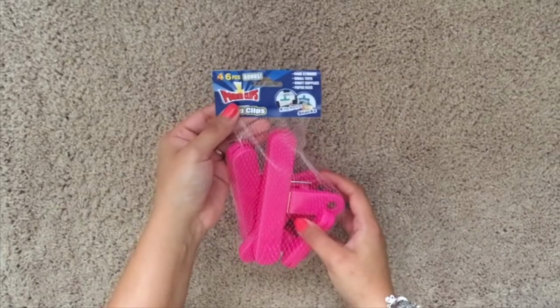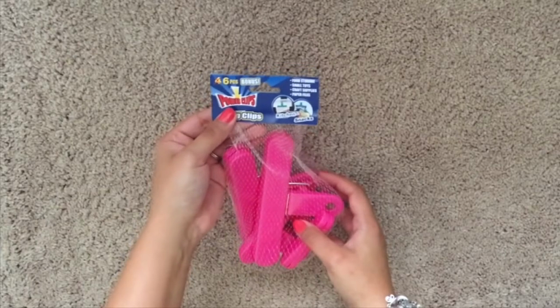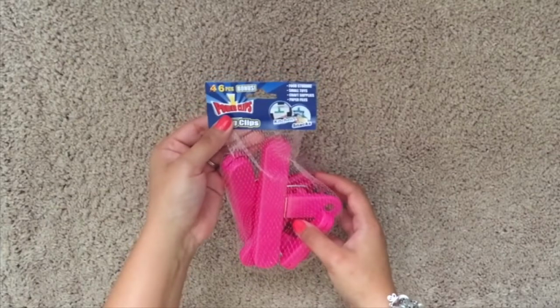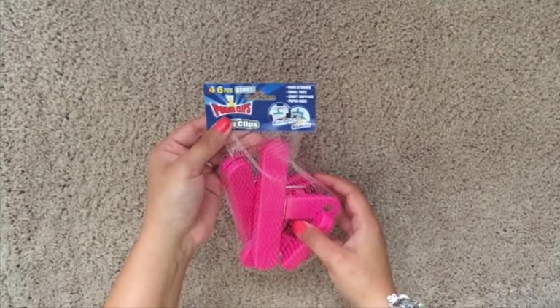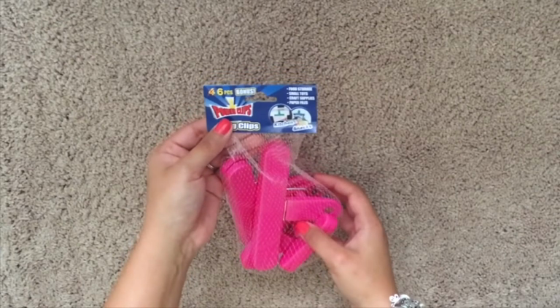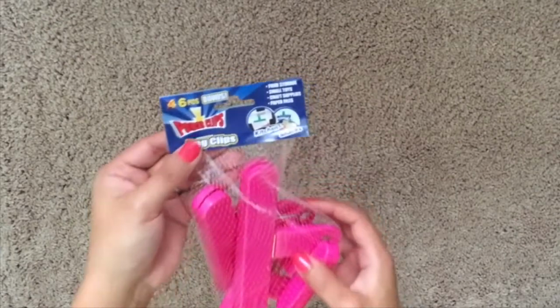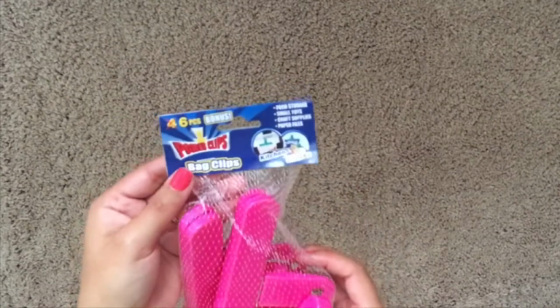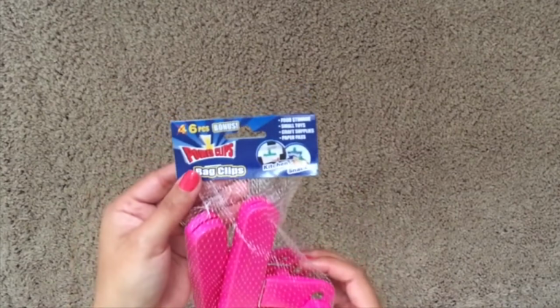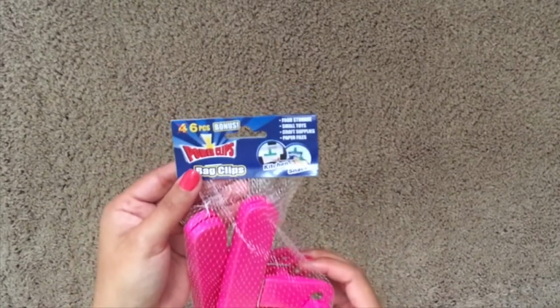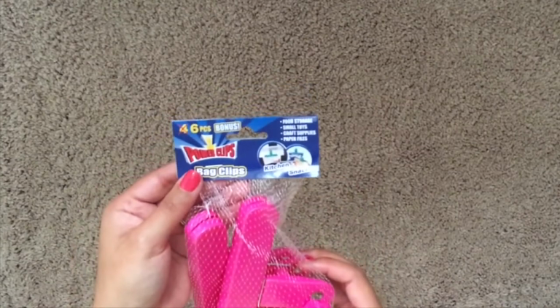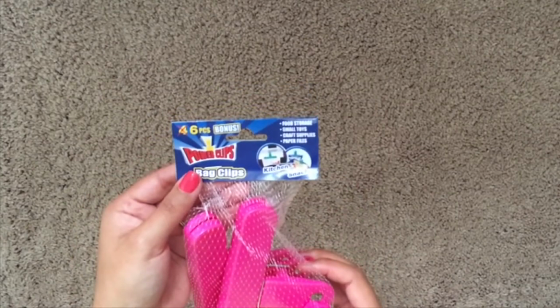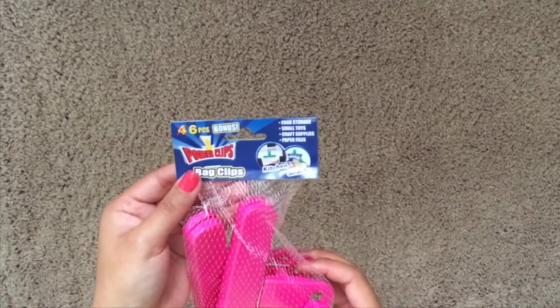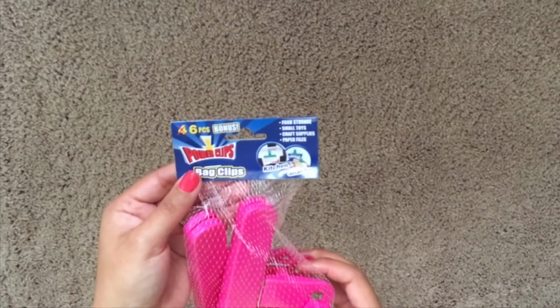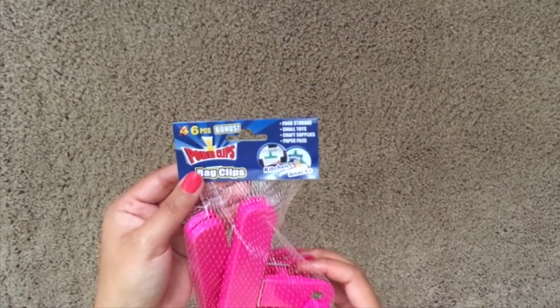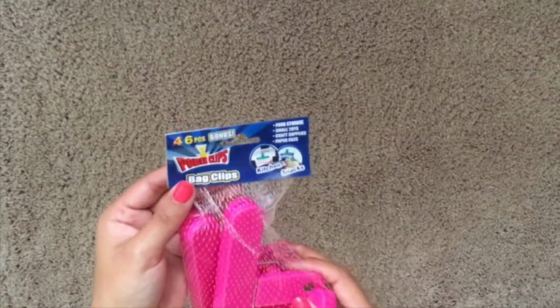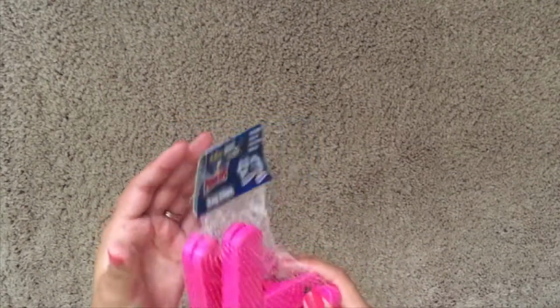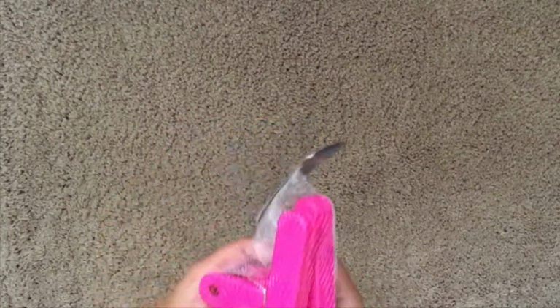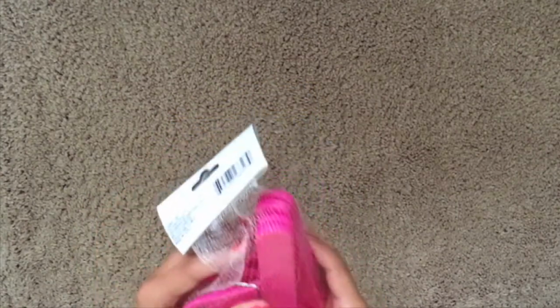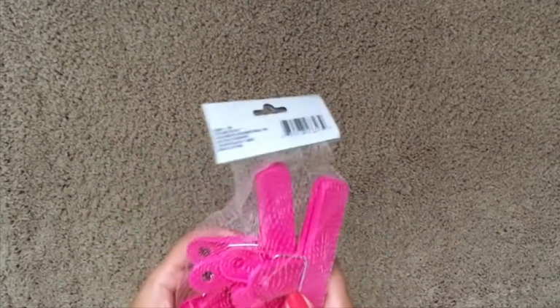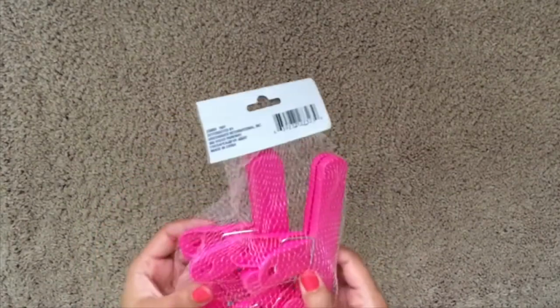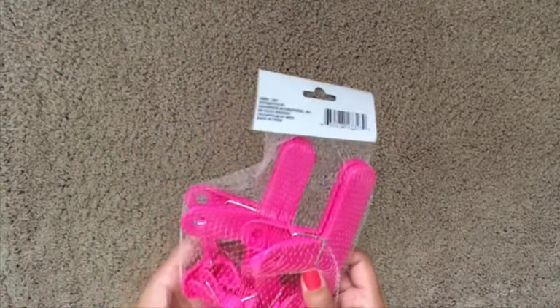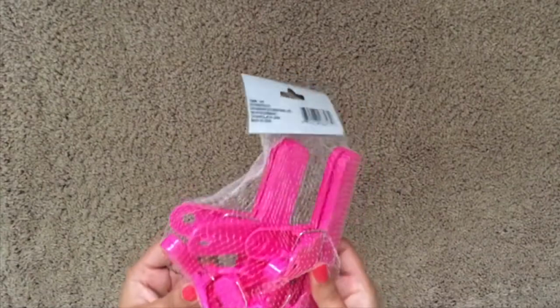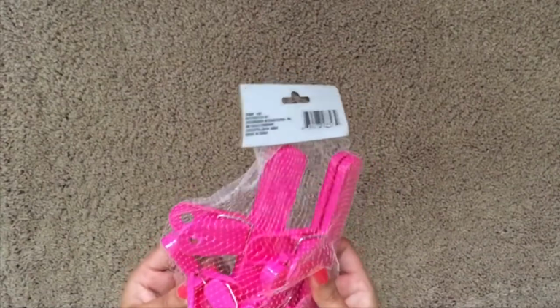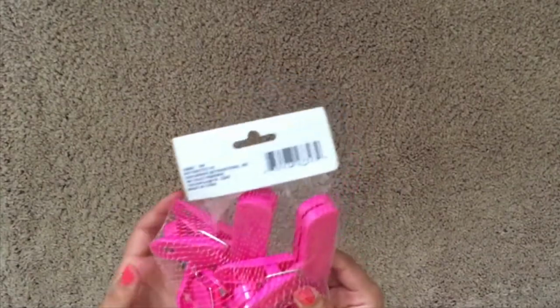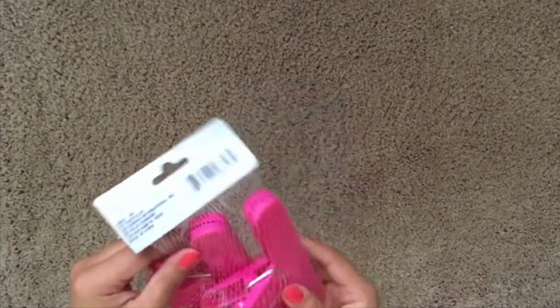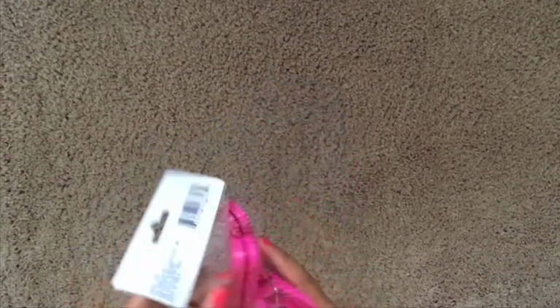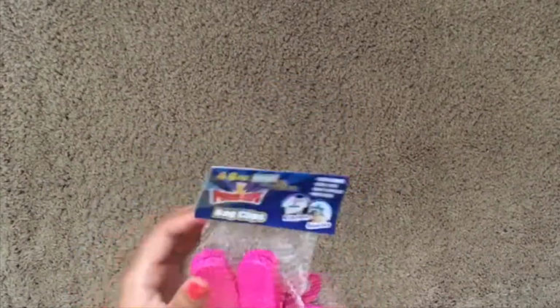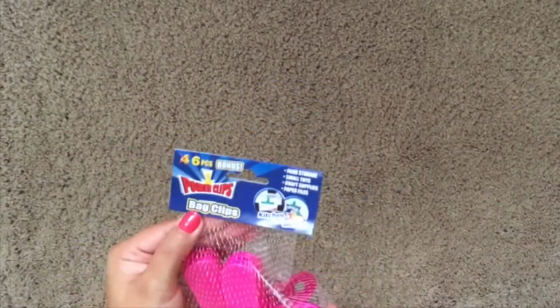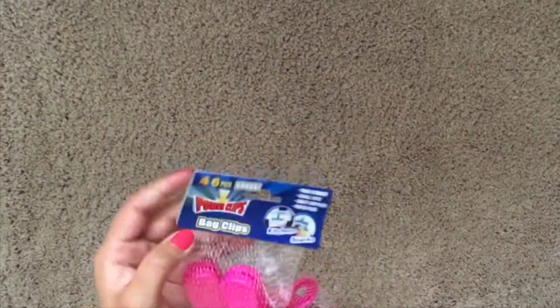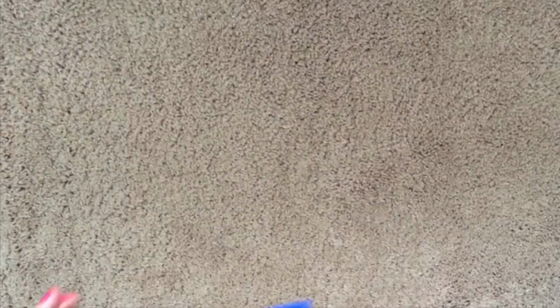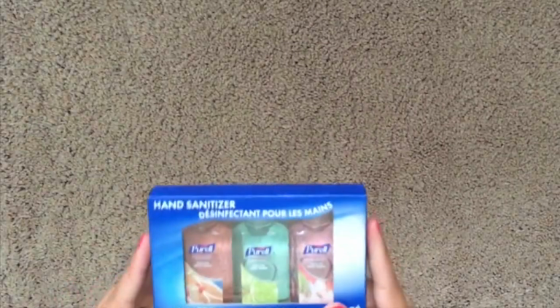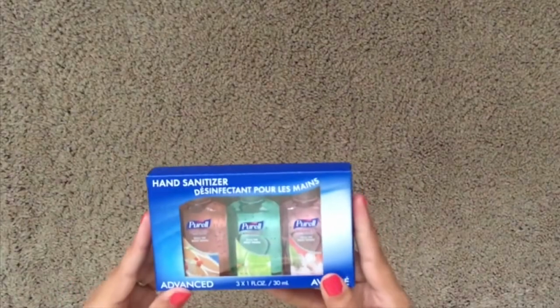Jumping right into the haul, we're going to start off with a bonus pack. This actually has six instead of four clips in it, for kitchen use or whatever you want to use it for.